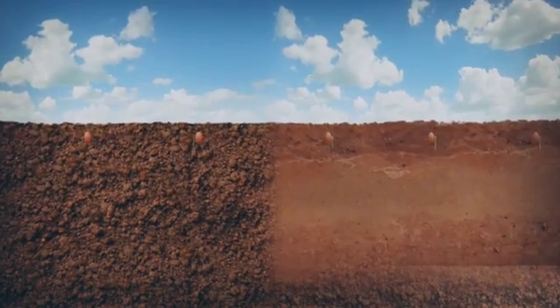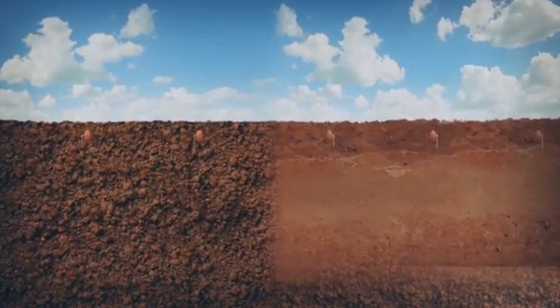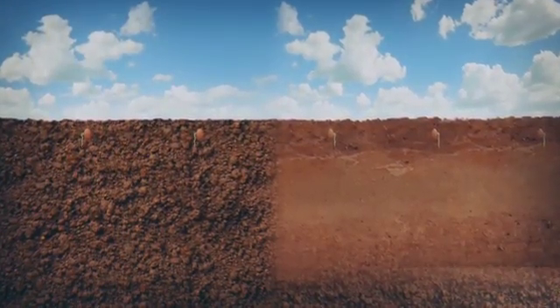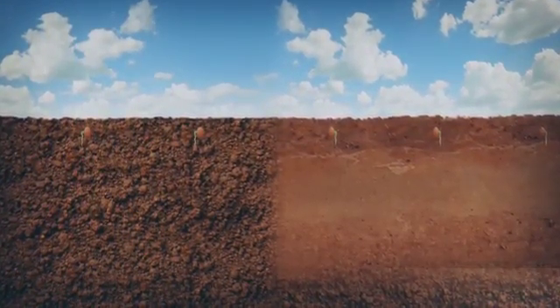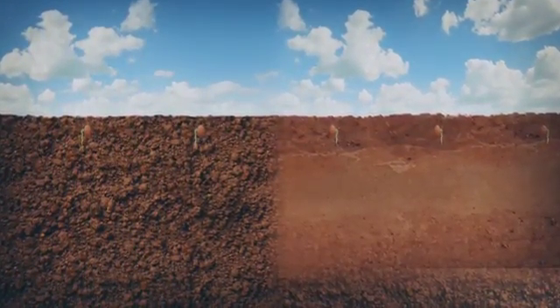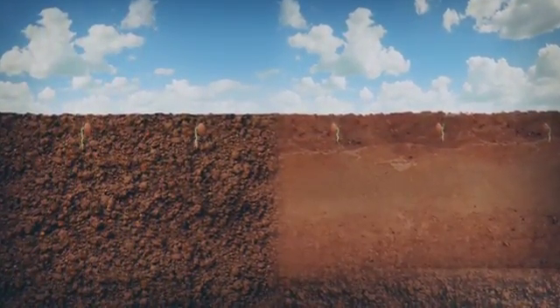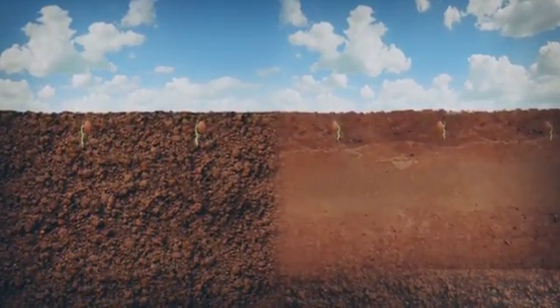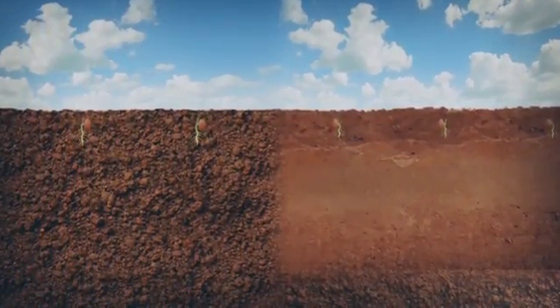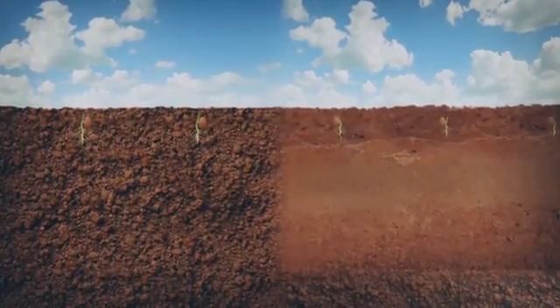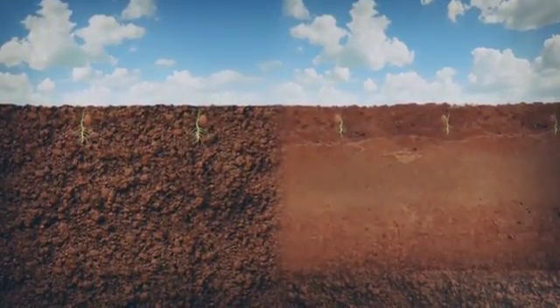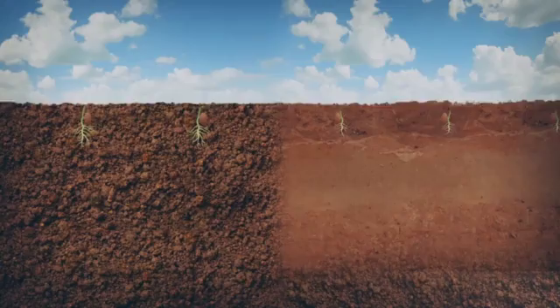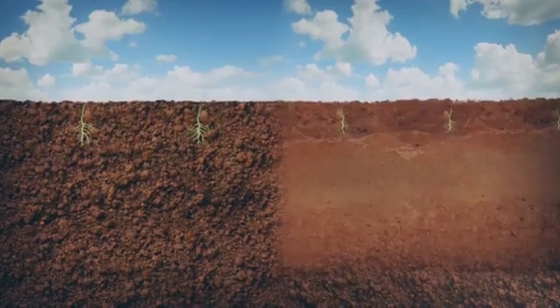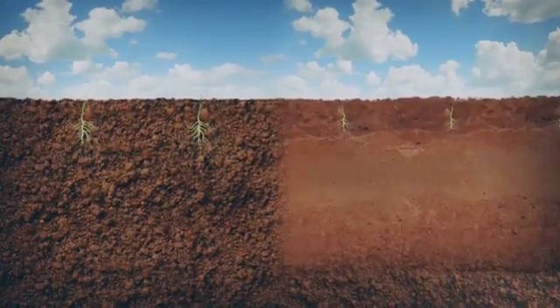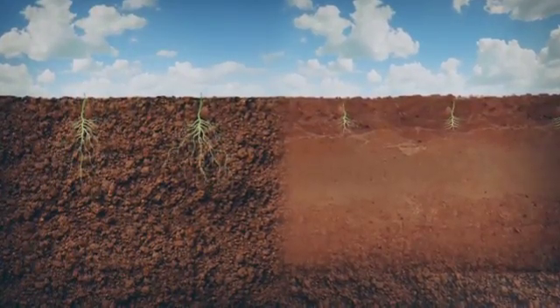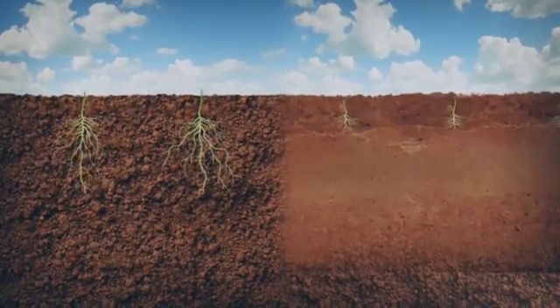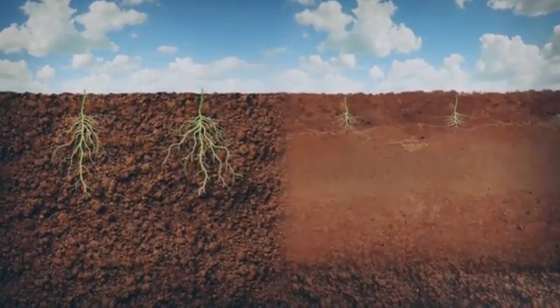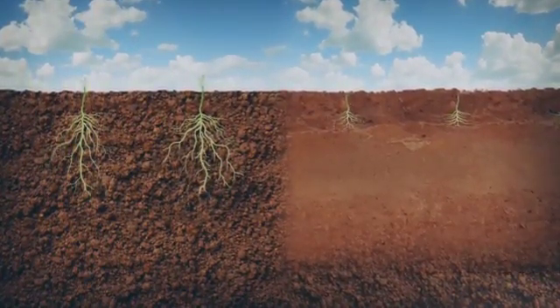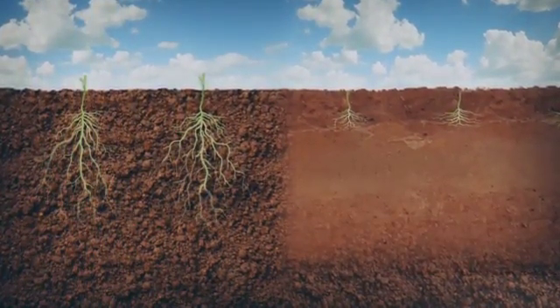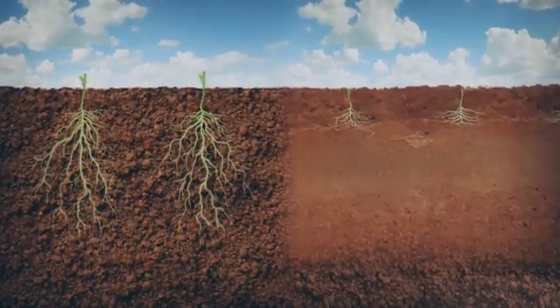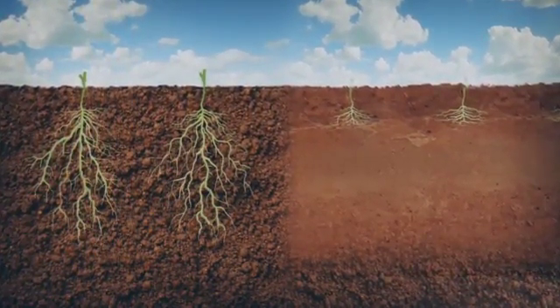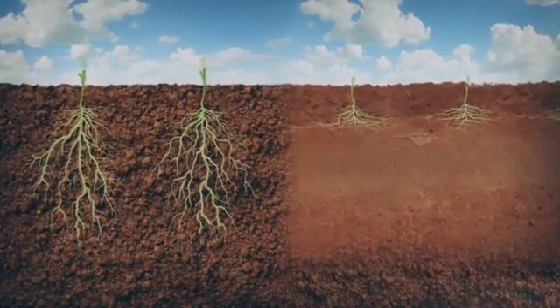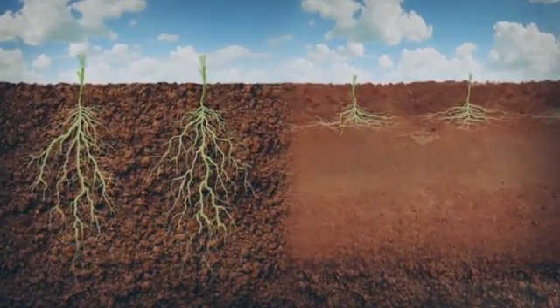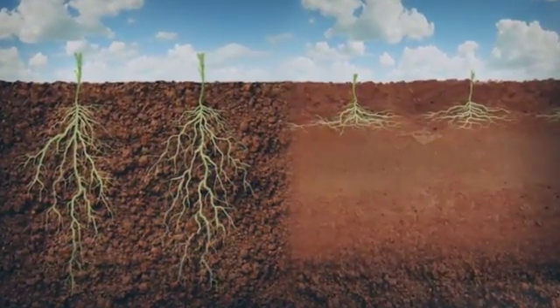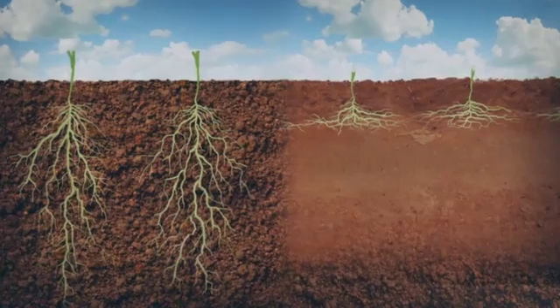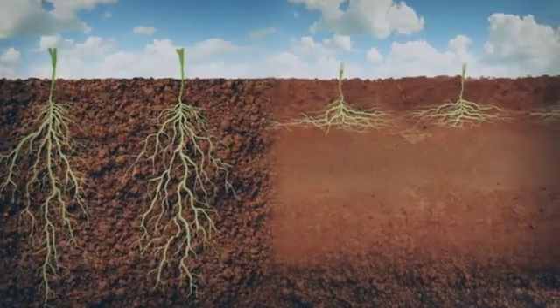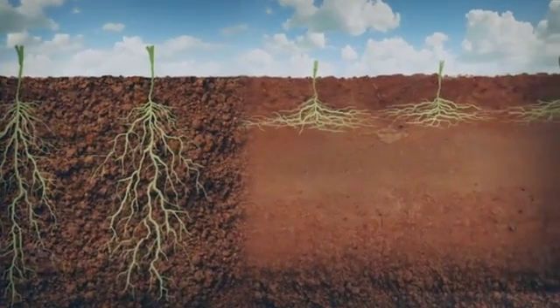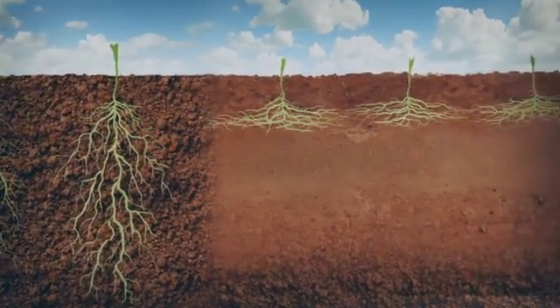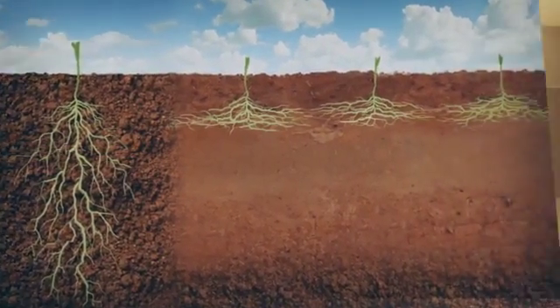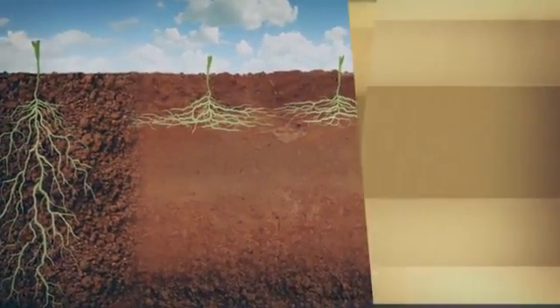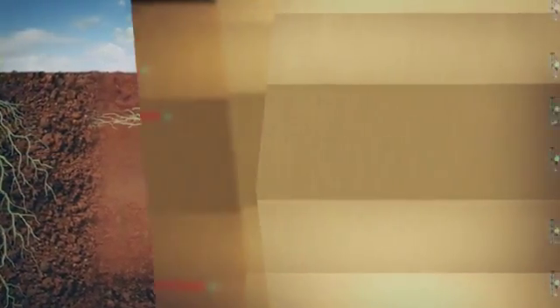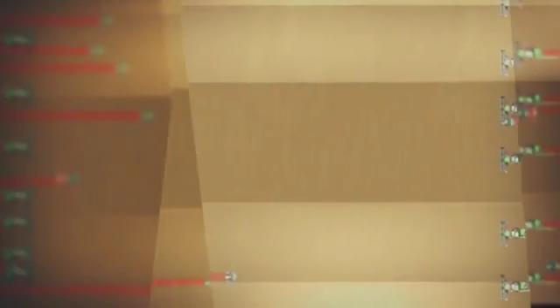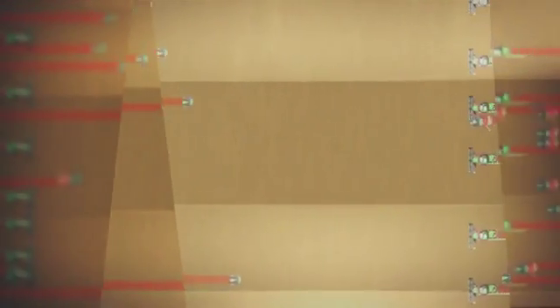If soils are compacted, roots can't penetrate and grow sideways. Subsurface compaction caused by farm vehicles and machinery results in a layer of compacted soil between 10 and 40 centimetres deep.